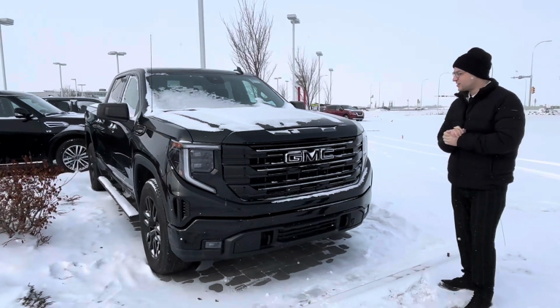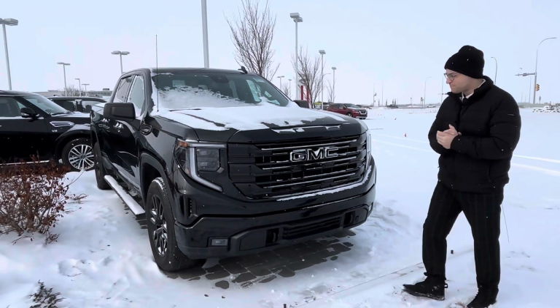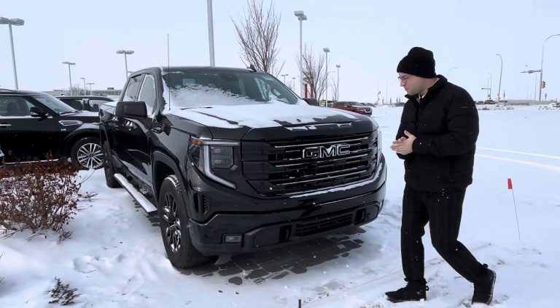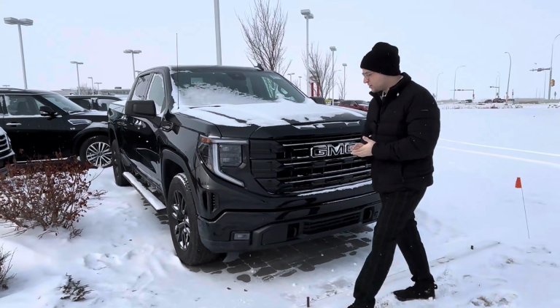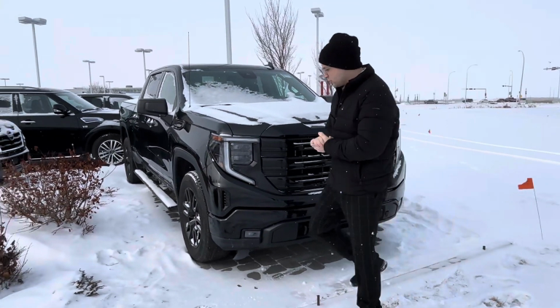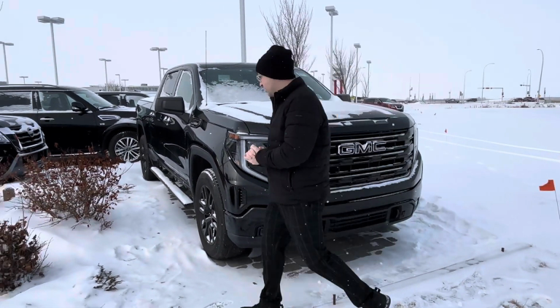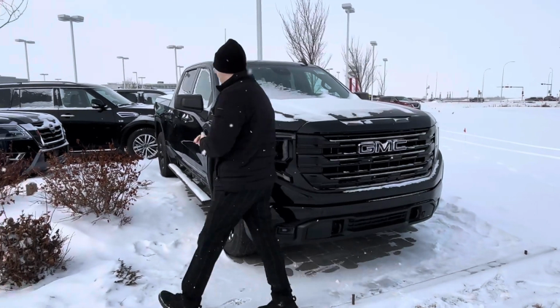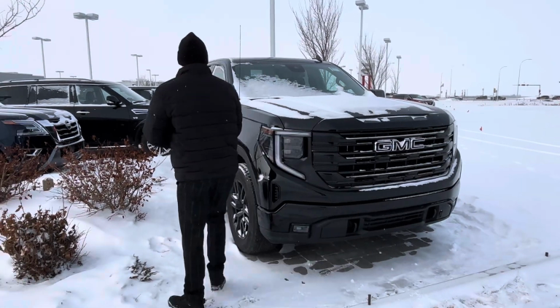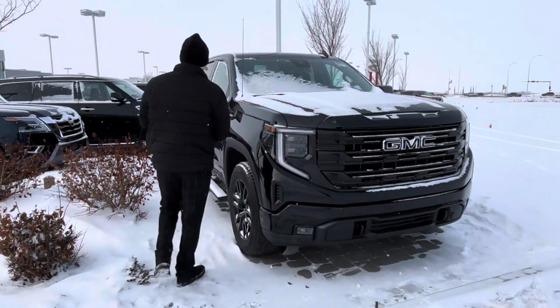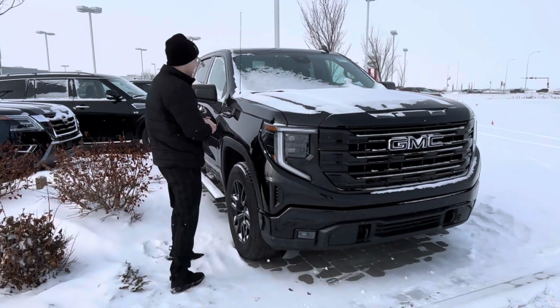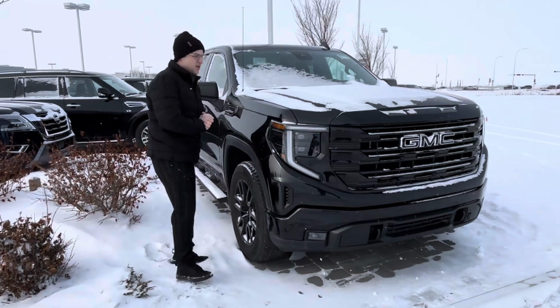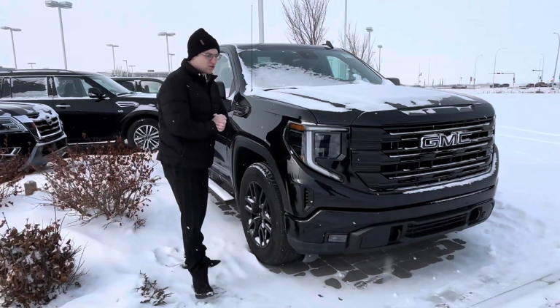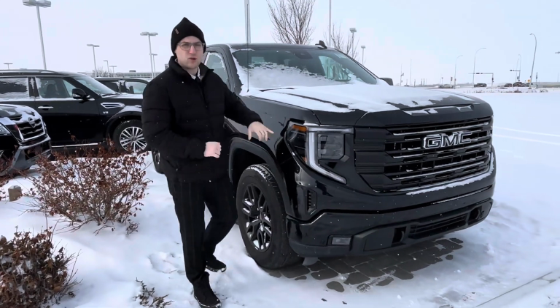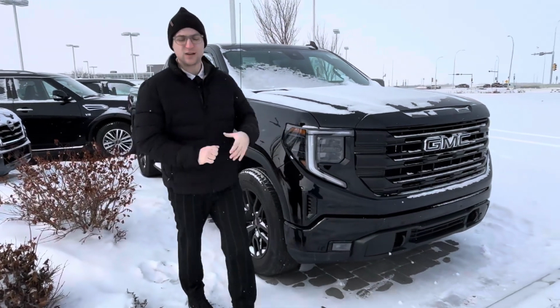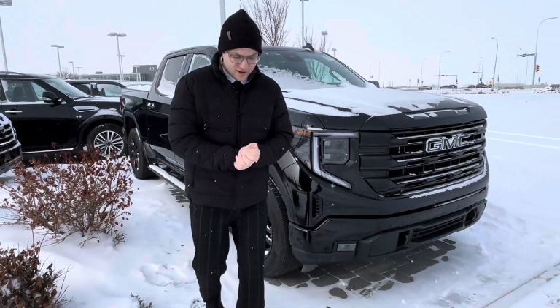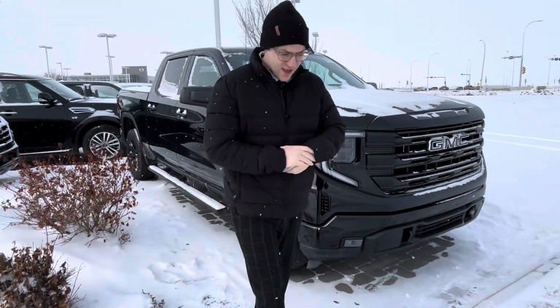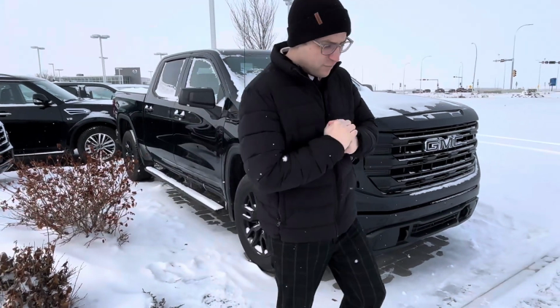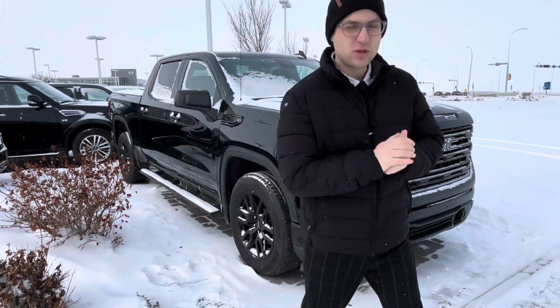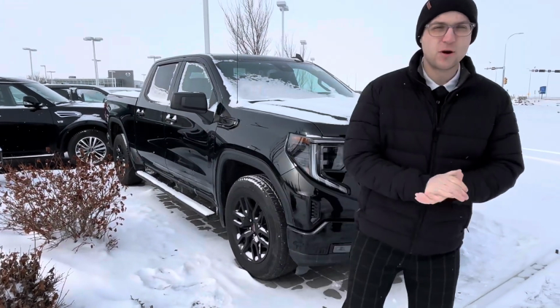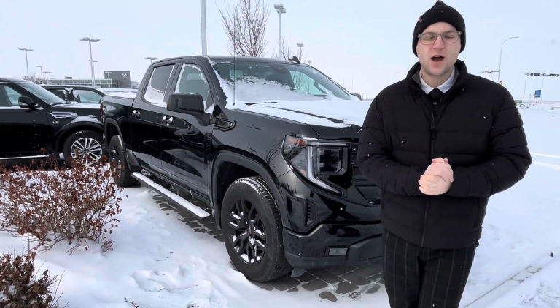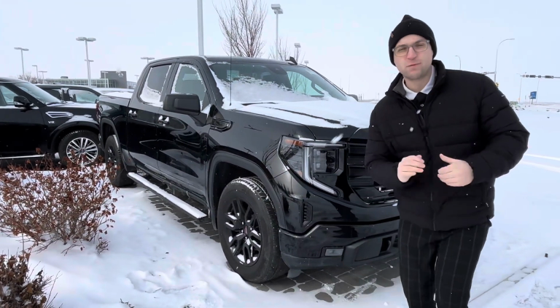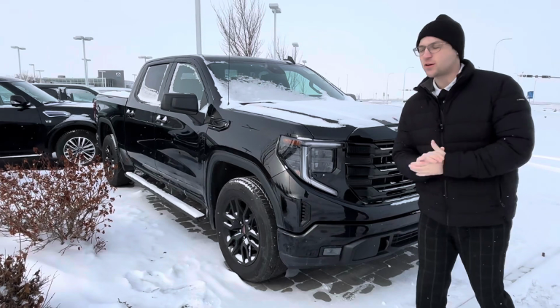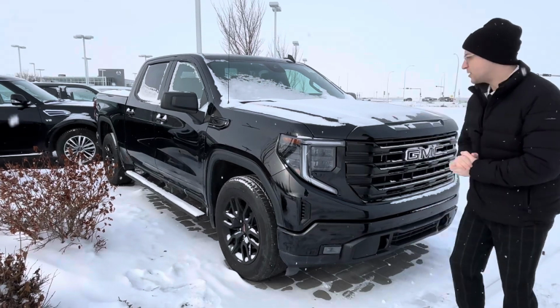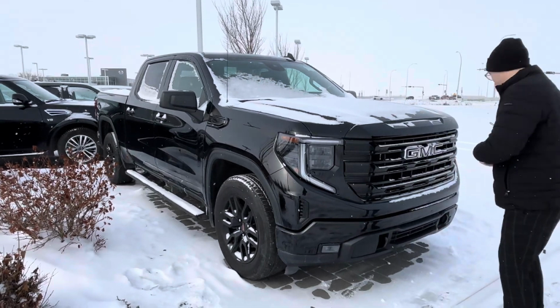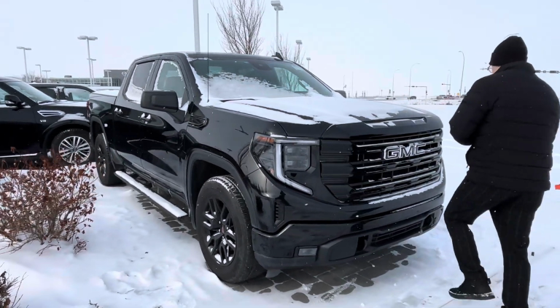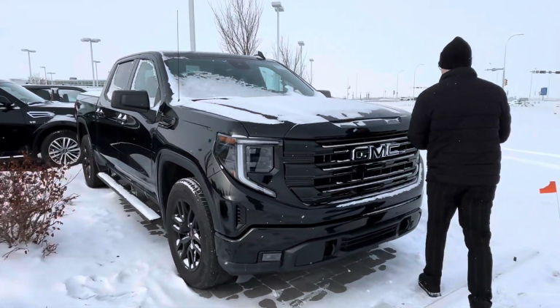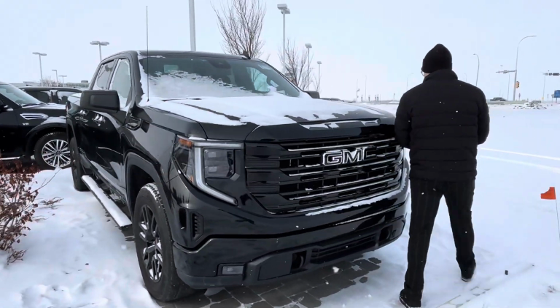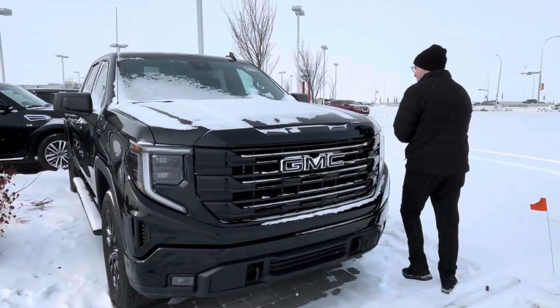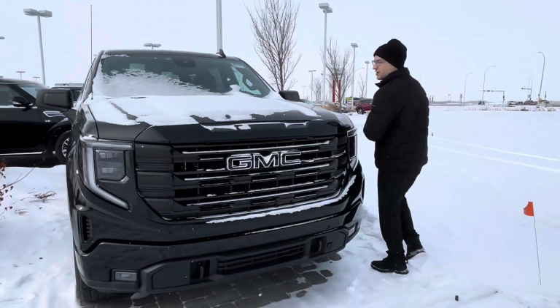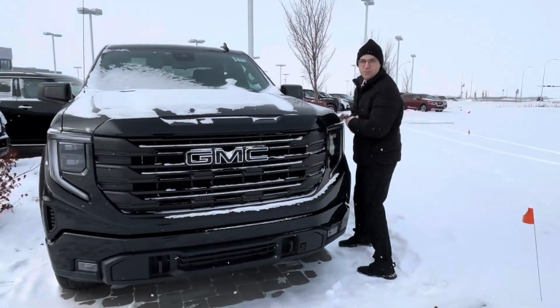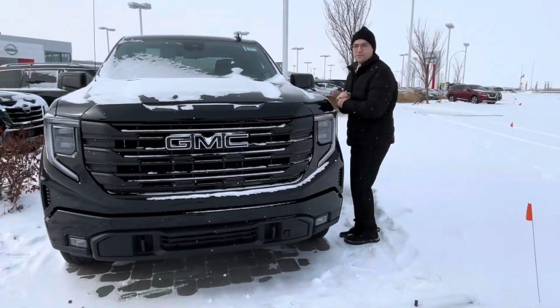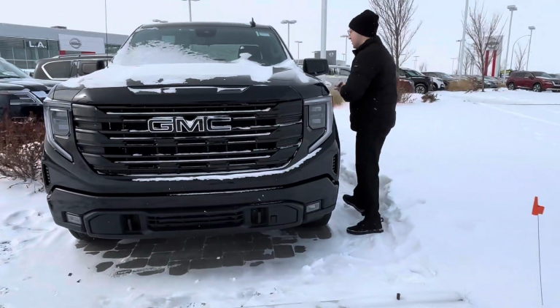It does have that blackout package, so you do get your black rims and your blackout badges. Now you do get a 2.7 liter inline four with the turbo — great for fuel economy. This thing will get you from A to B without taking much money out of your banking account.